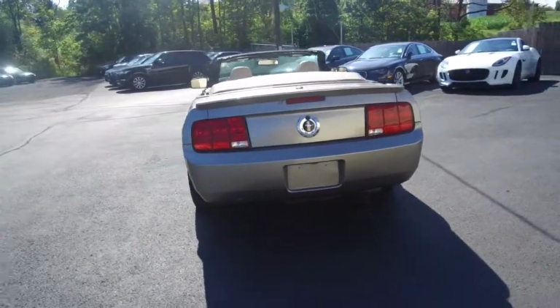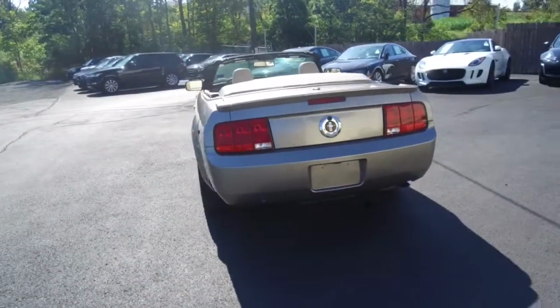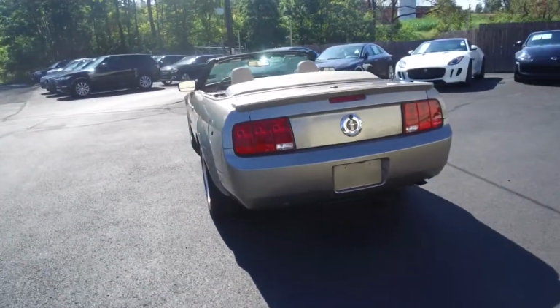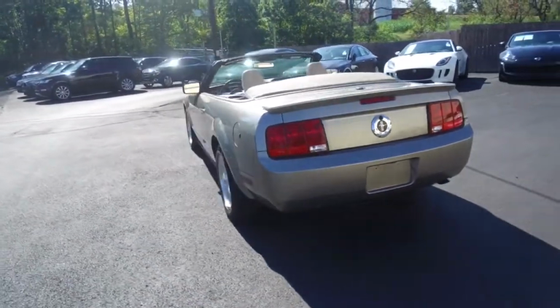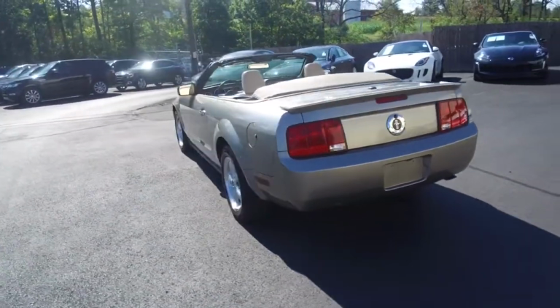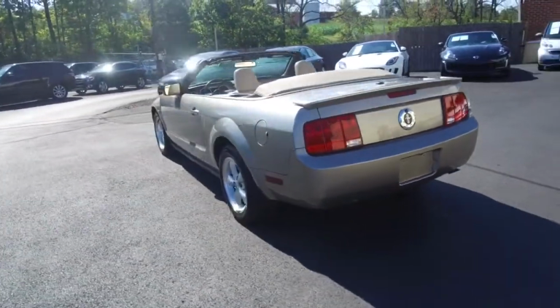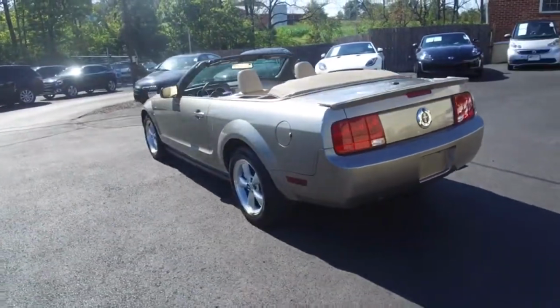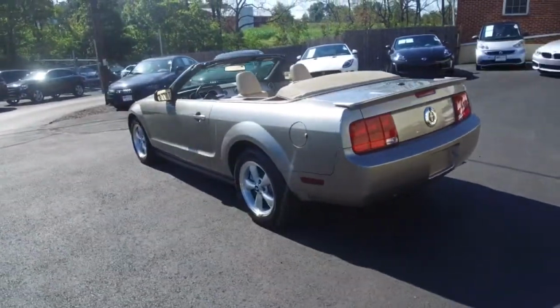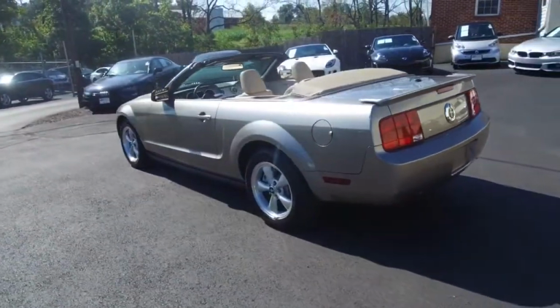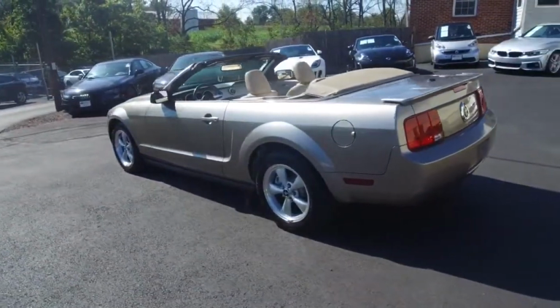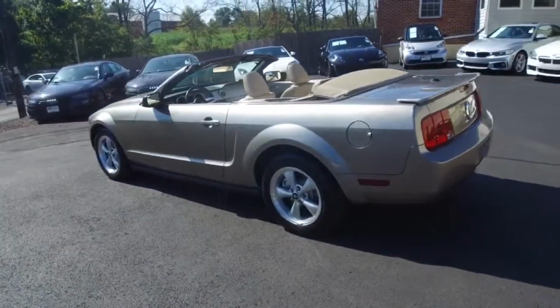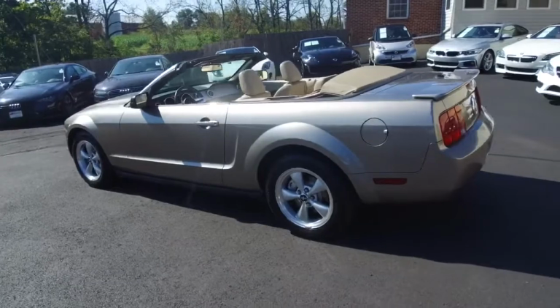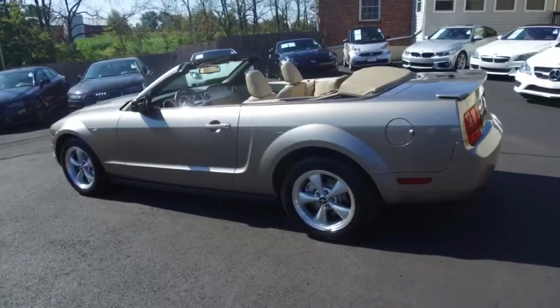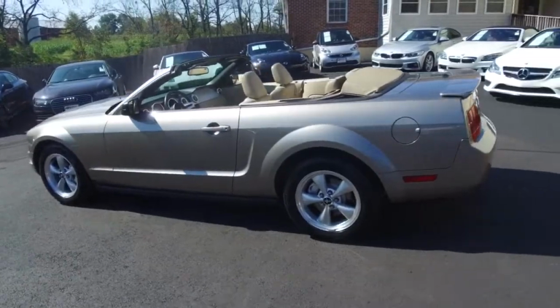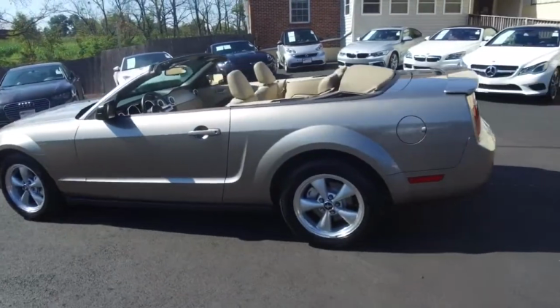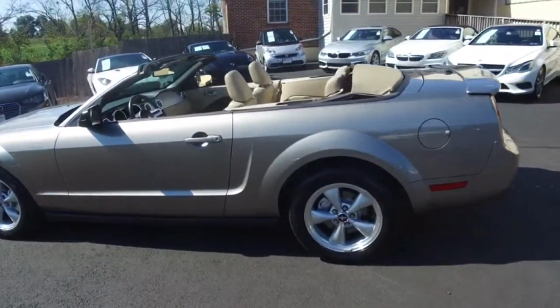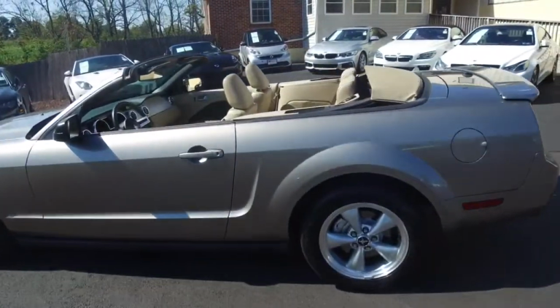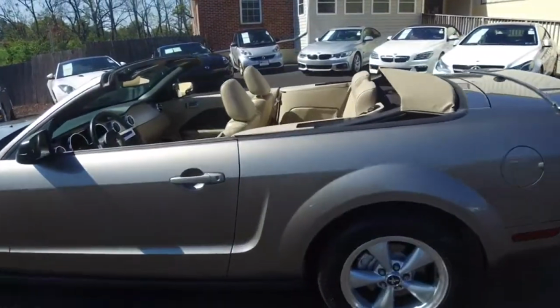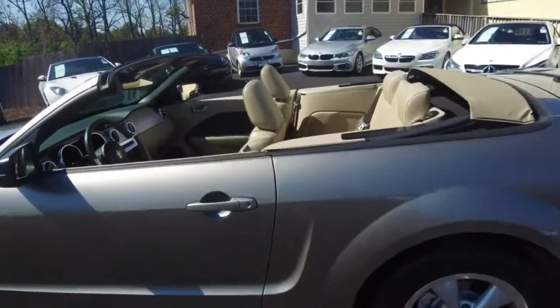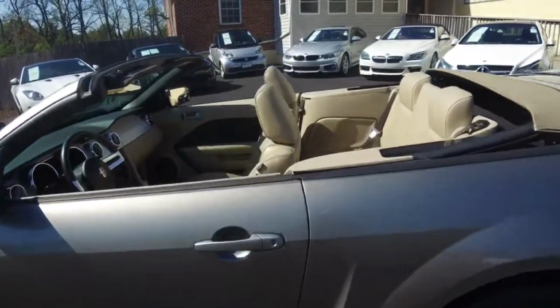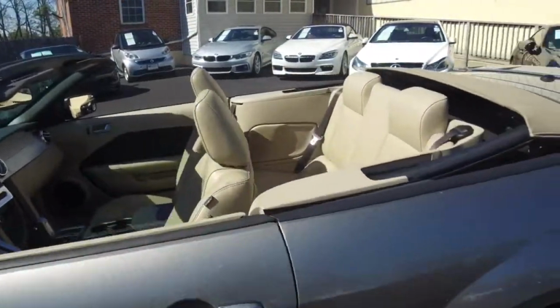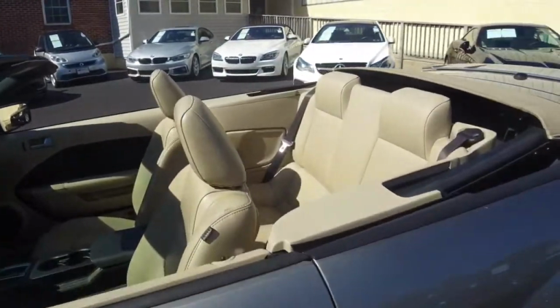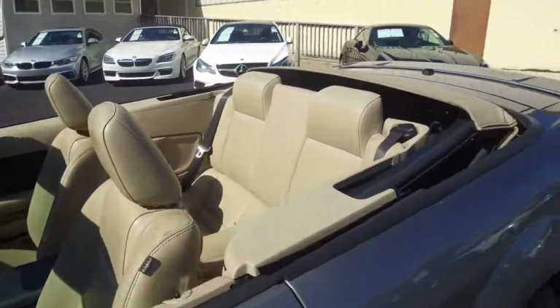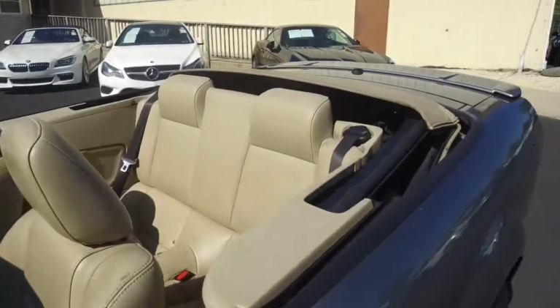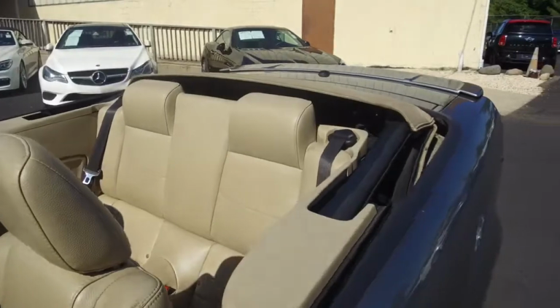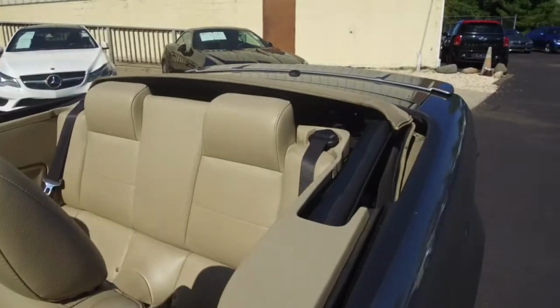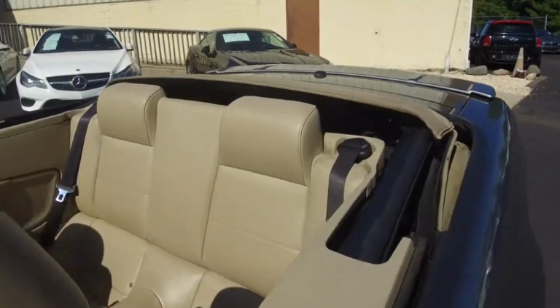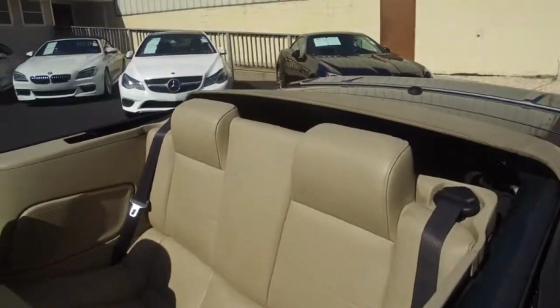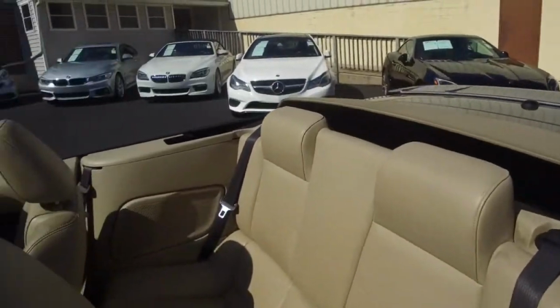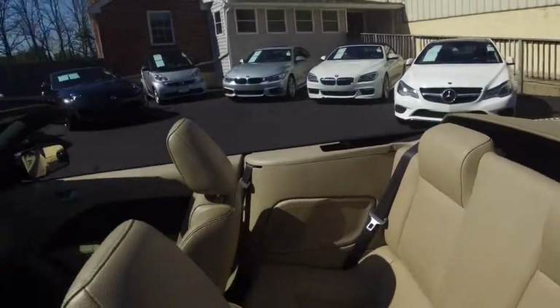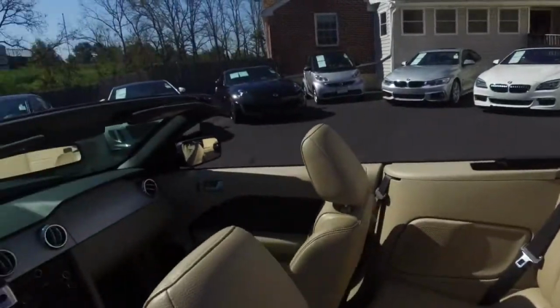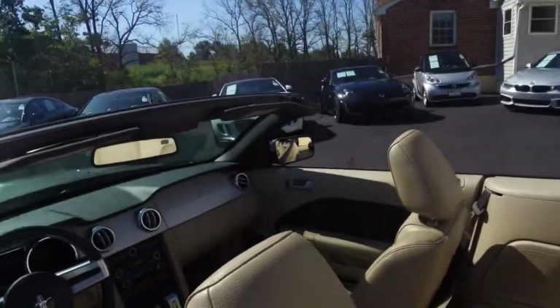A couple of features of this one include leather seating, heated seats, Shaker 500 audio. You can take a quick look around the interior, and there's a beige top on this one.